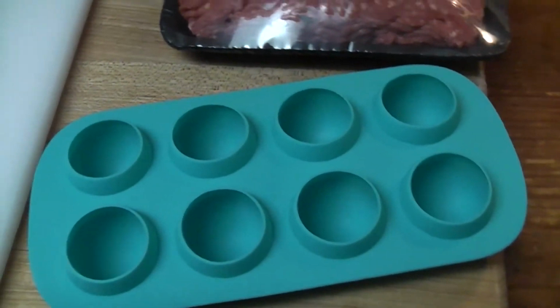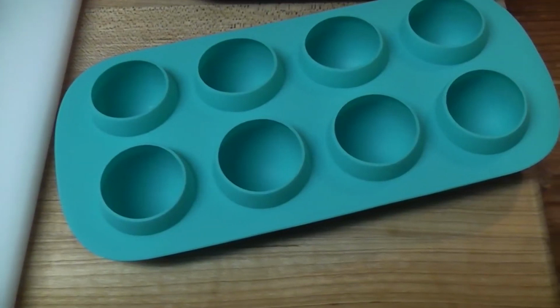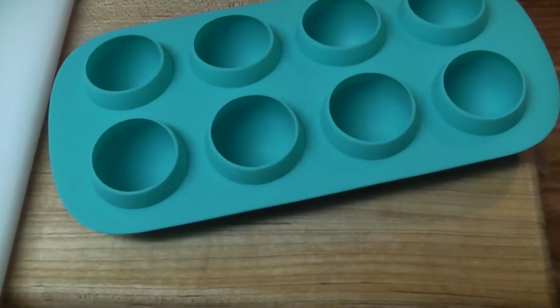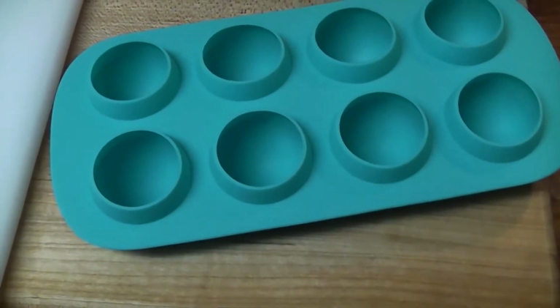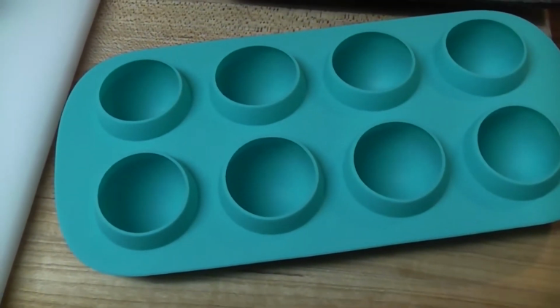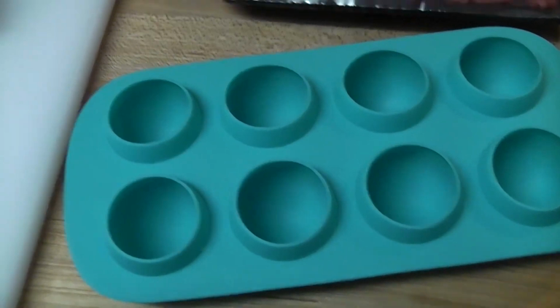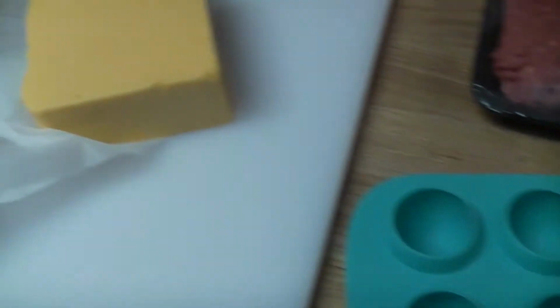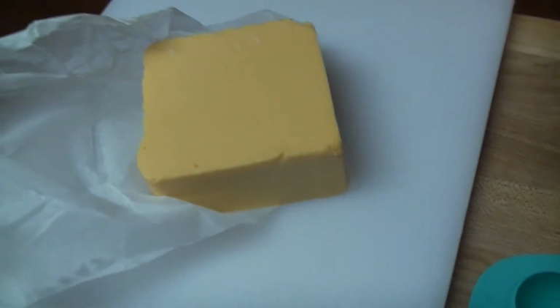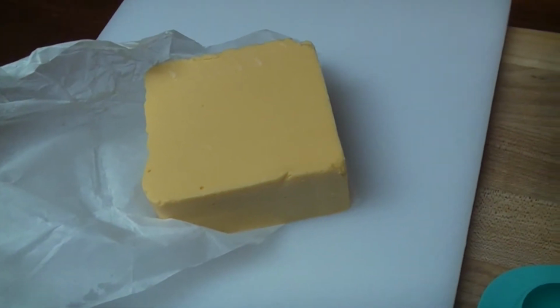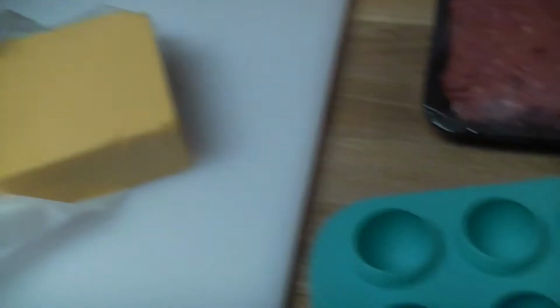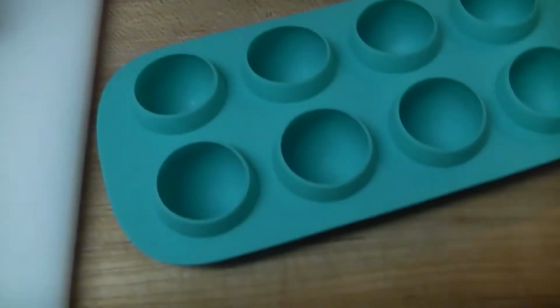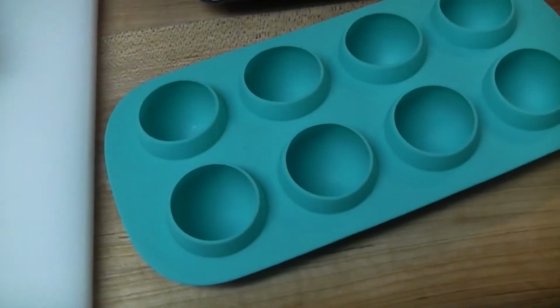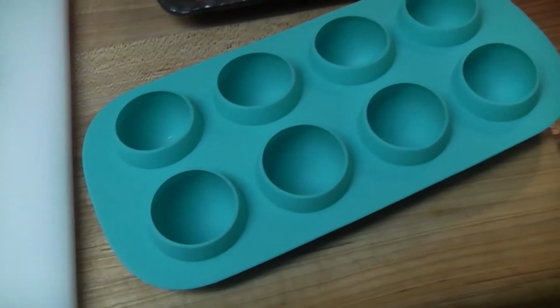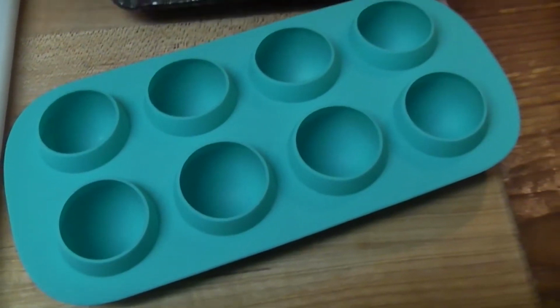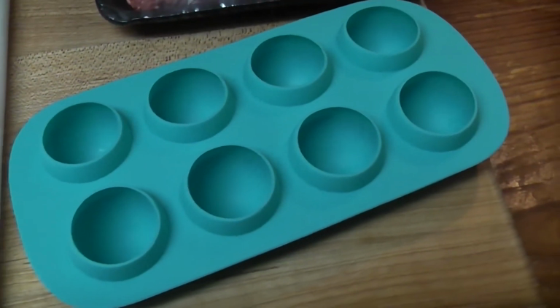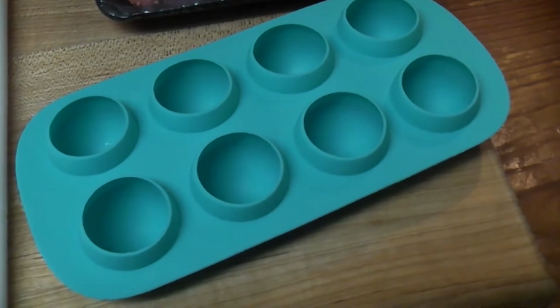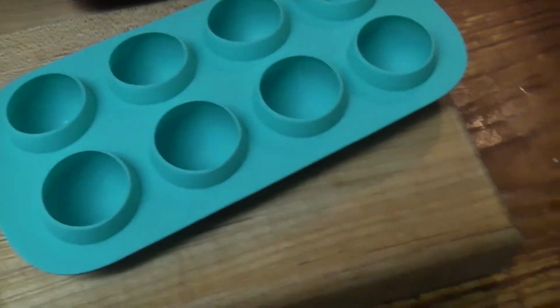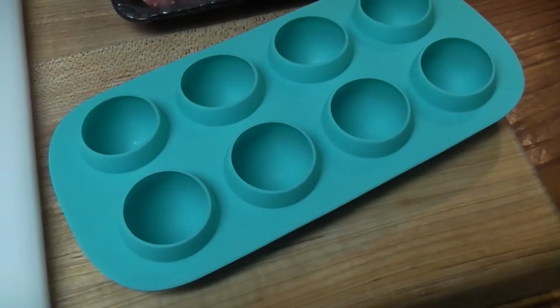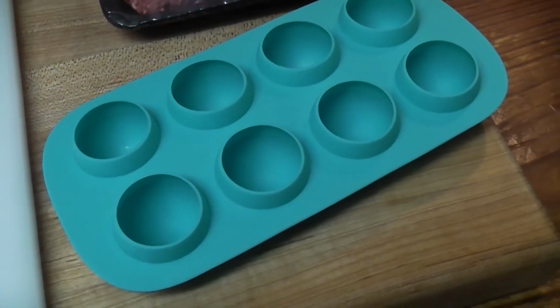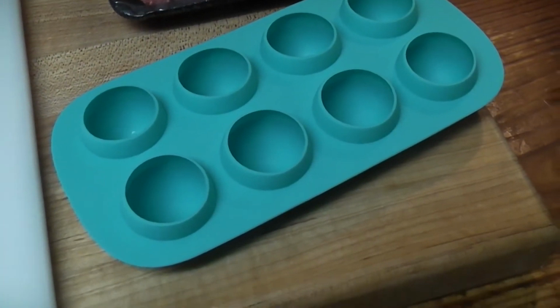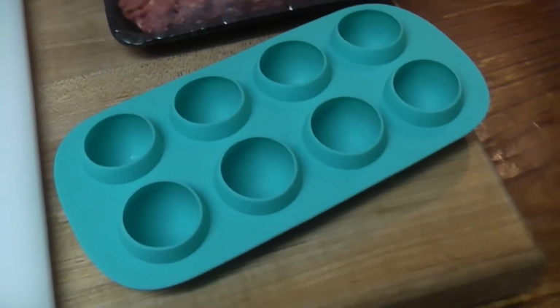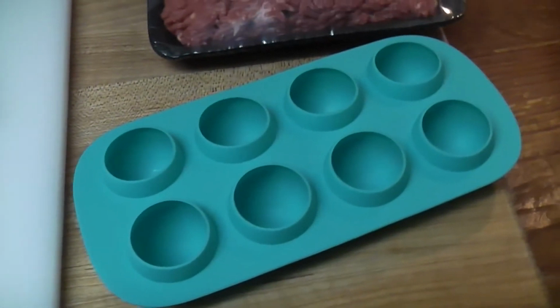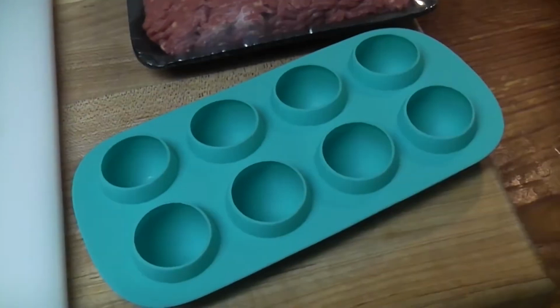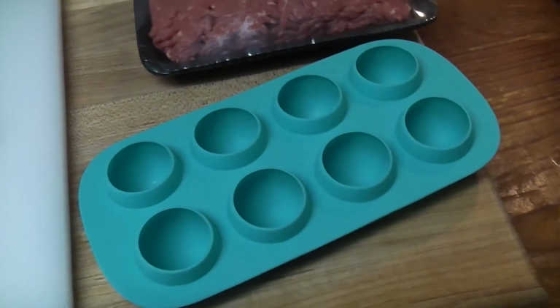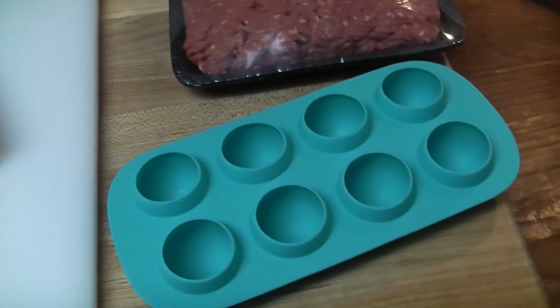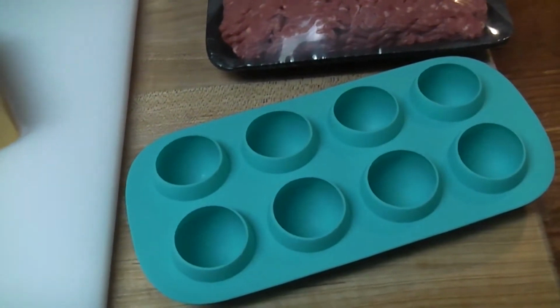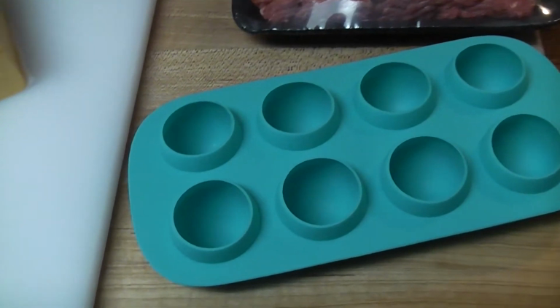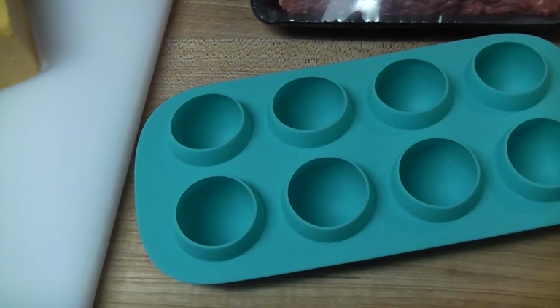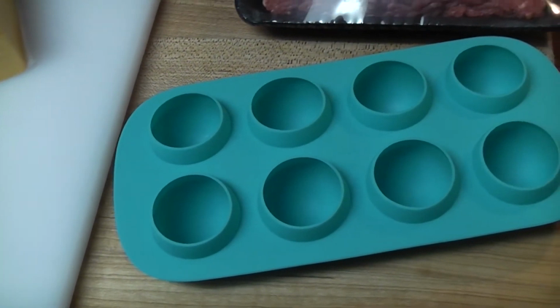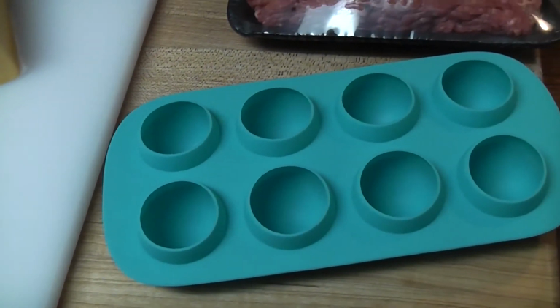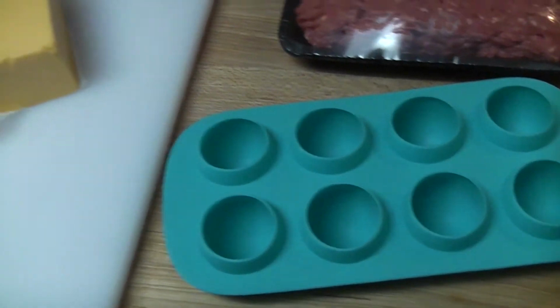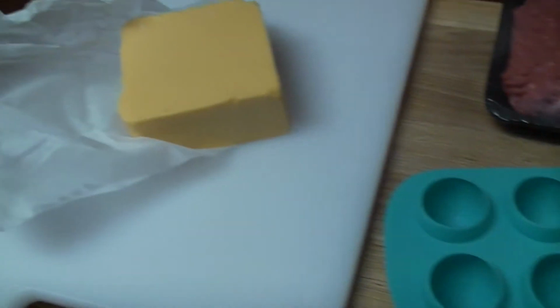We're going to freeze the hamburger meat with a little cube of American cheese in the middle. Just salt, pepper, put in some jalapeños for a little kick. And we're going to deep fry it, dipped into beer batter and into bread crumbs.